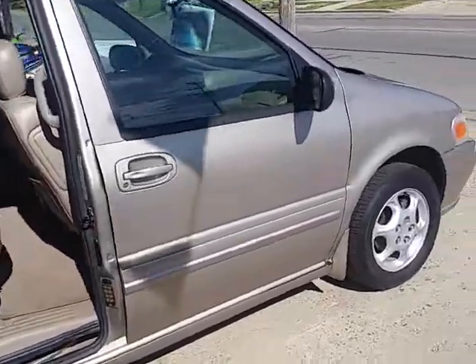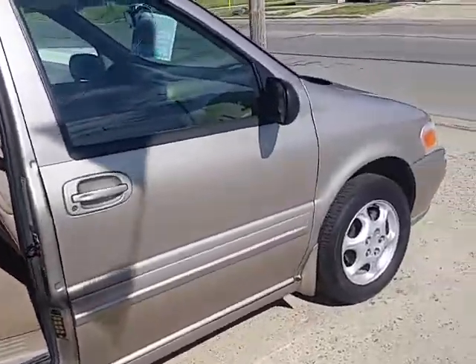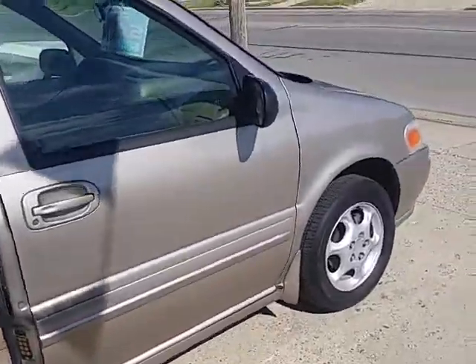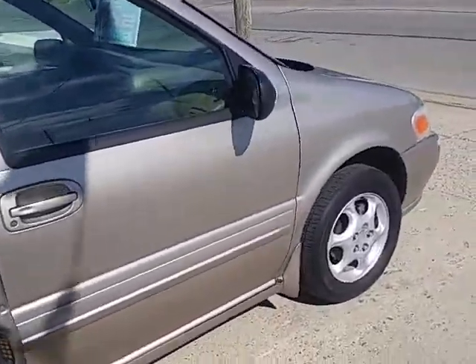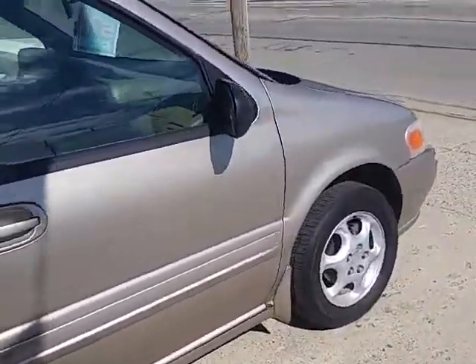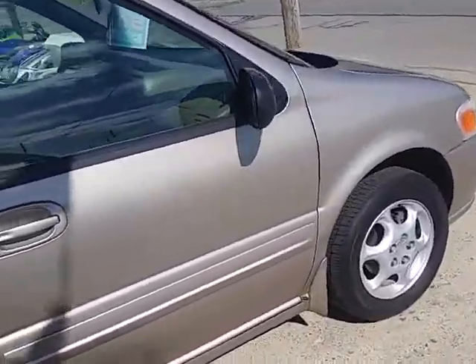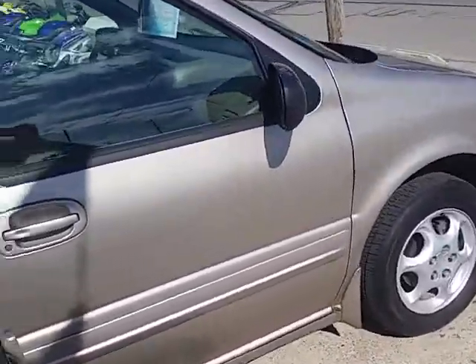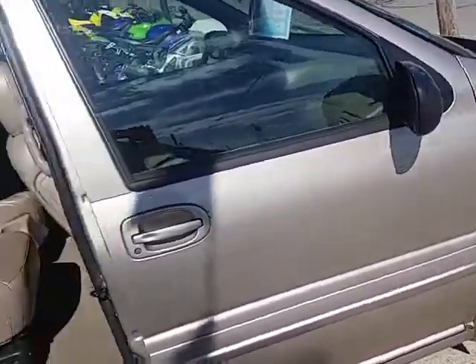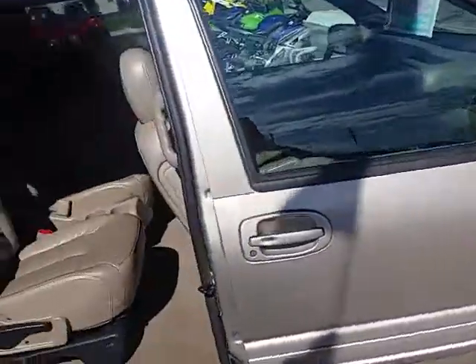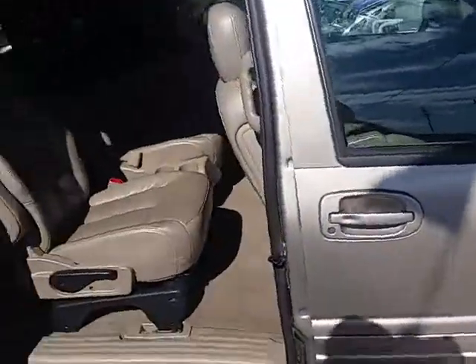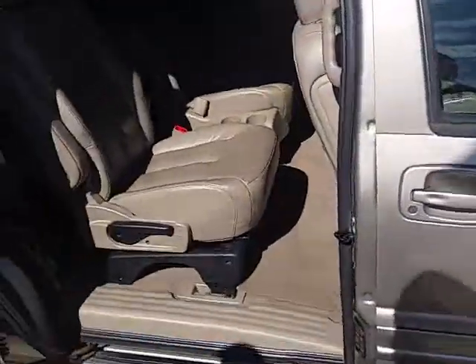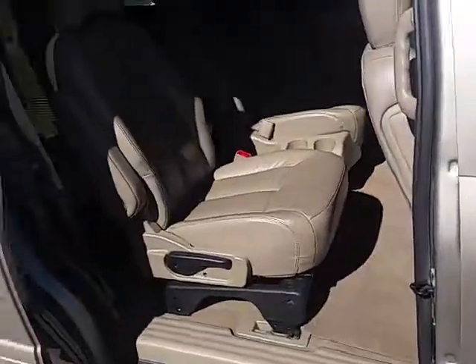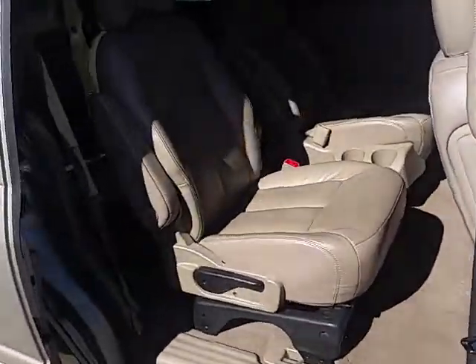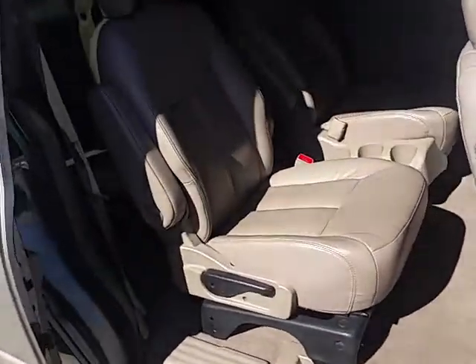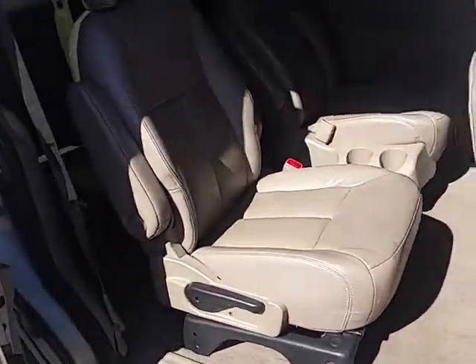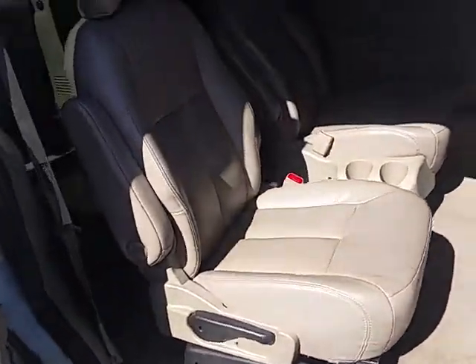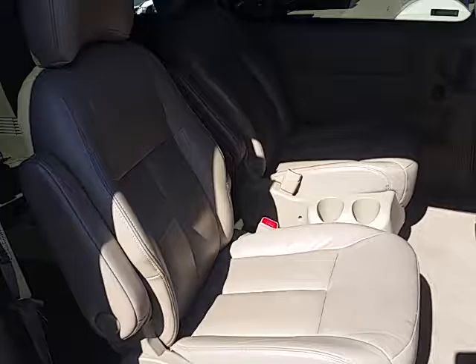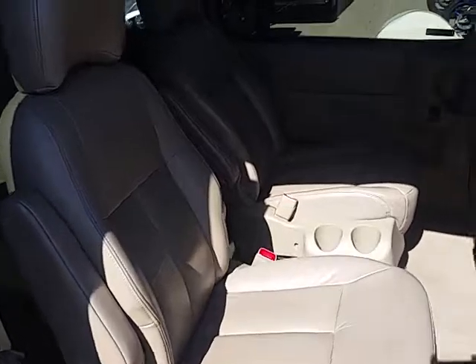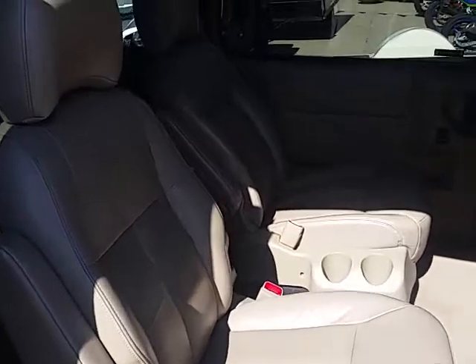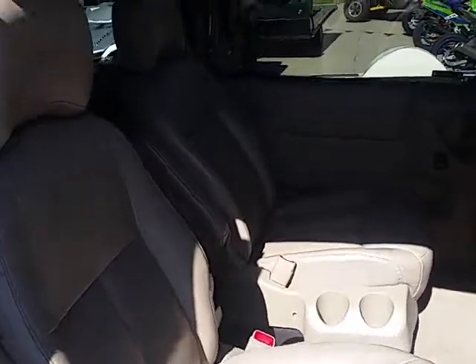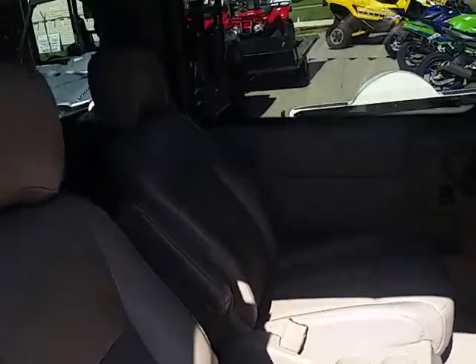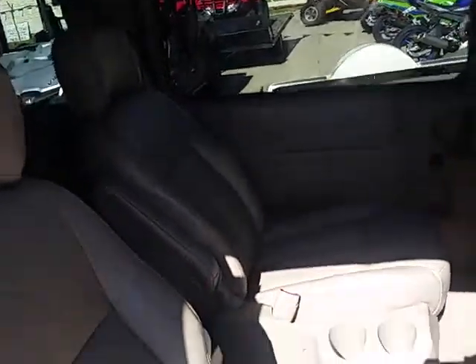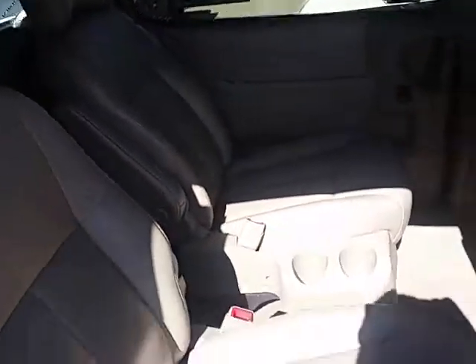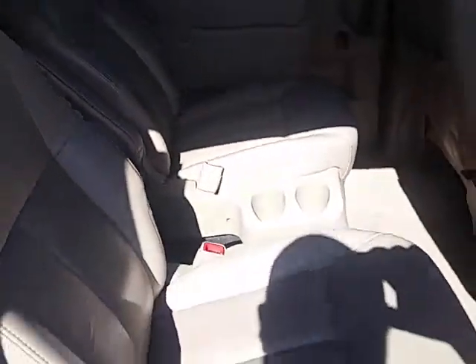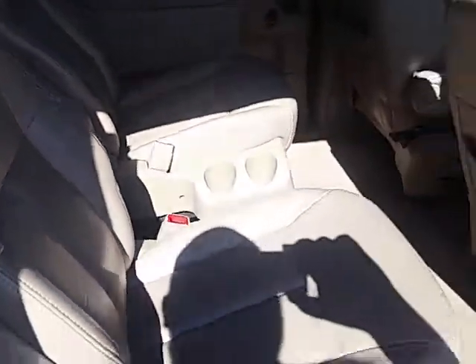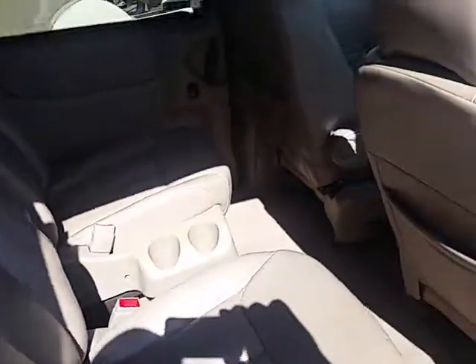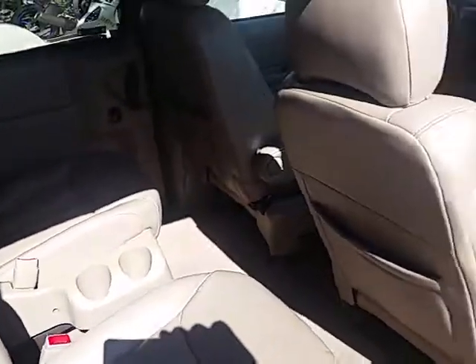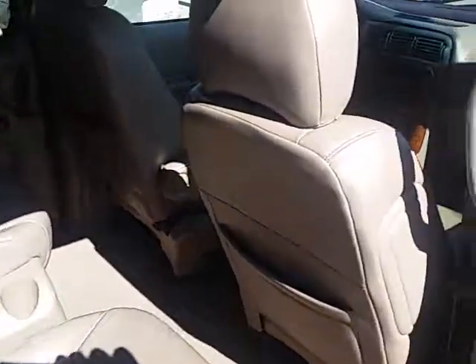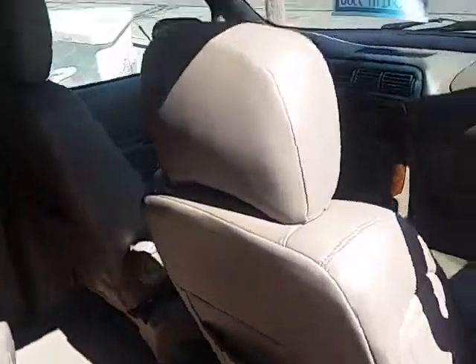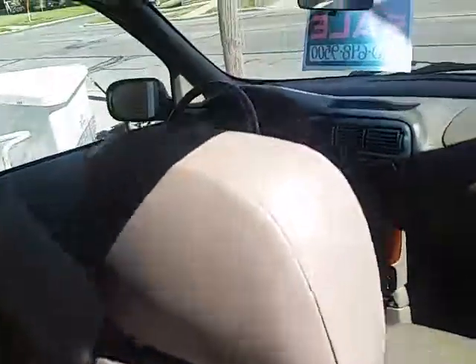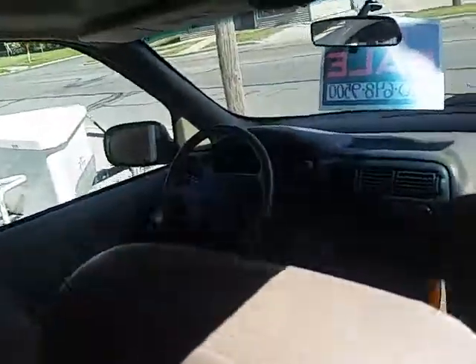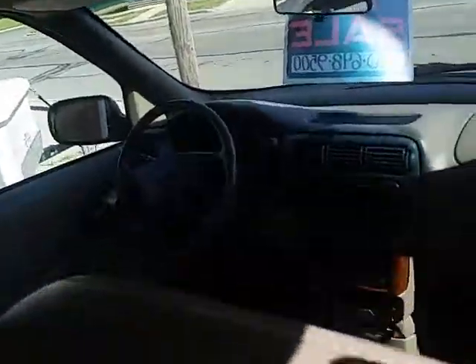We got this thing priced to move at $3,499. This one won't be here long at that price. Low miles on this van — good looking unit.